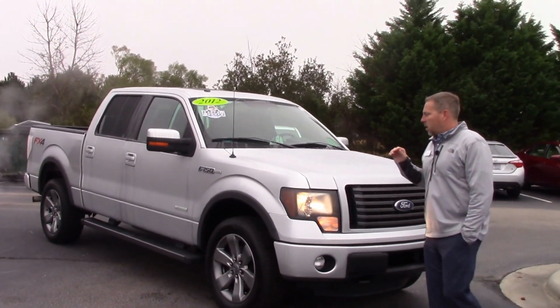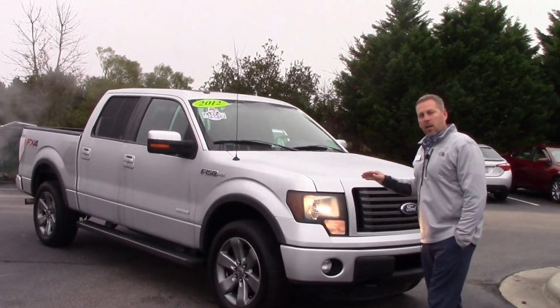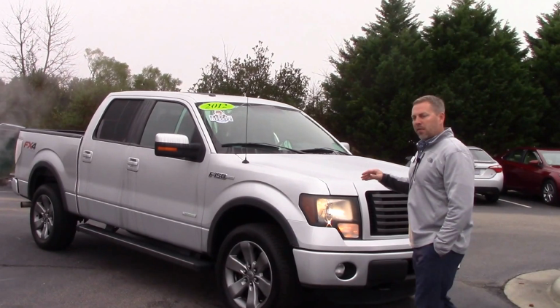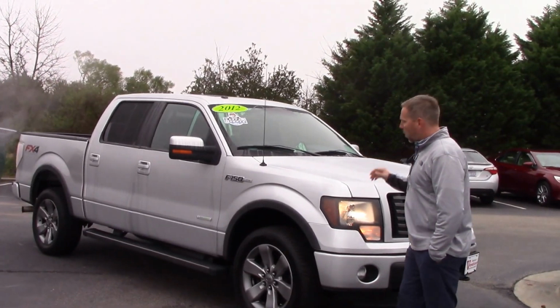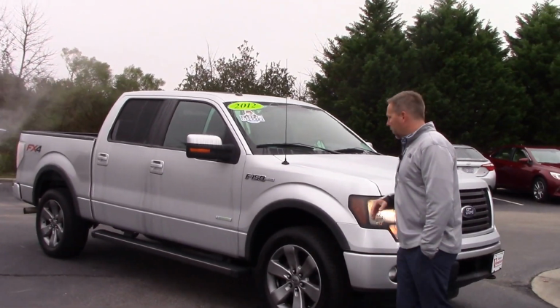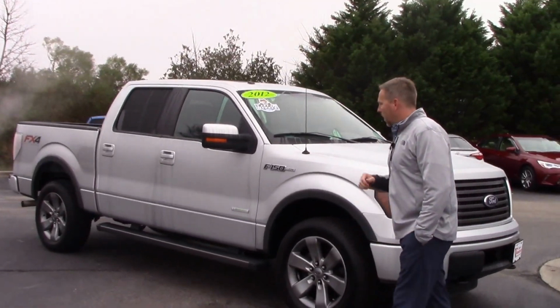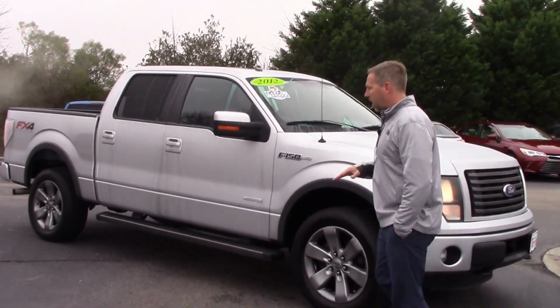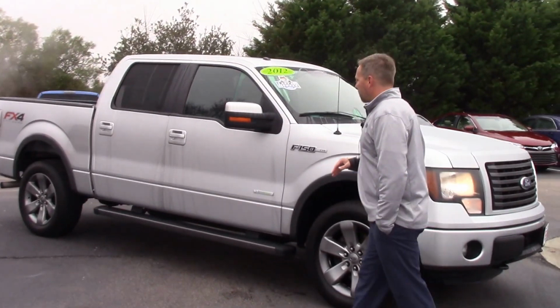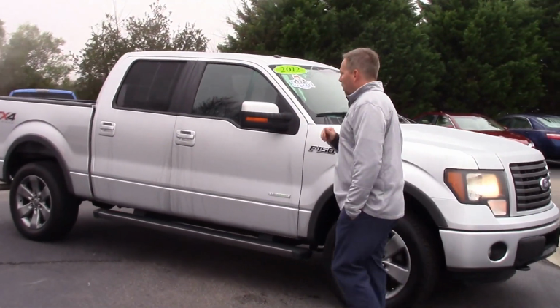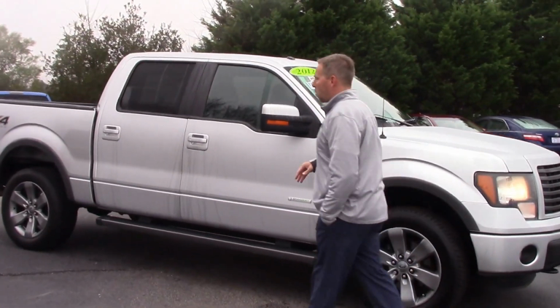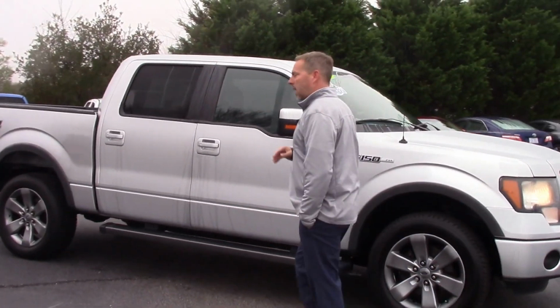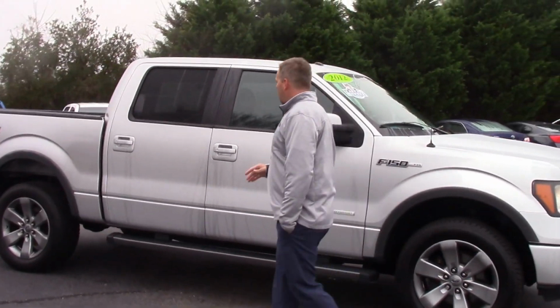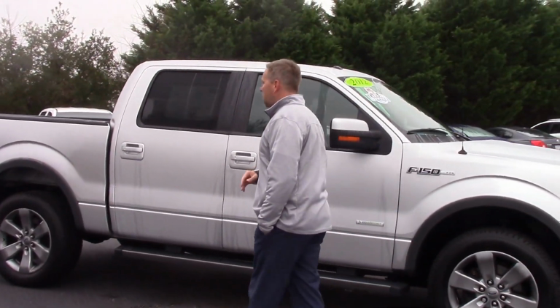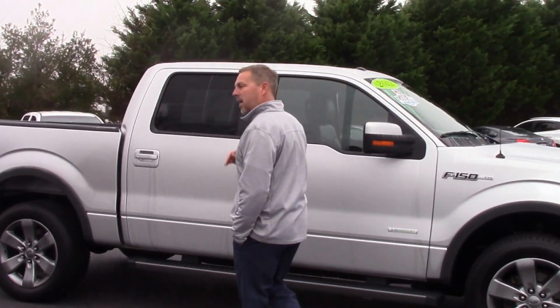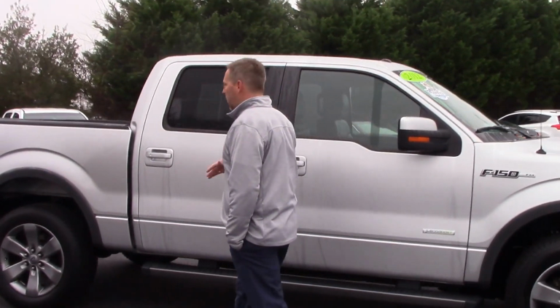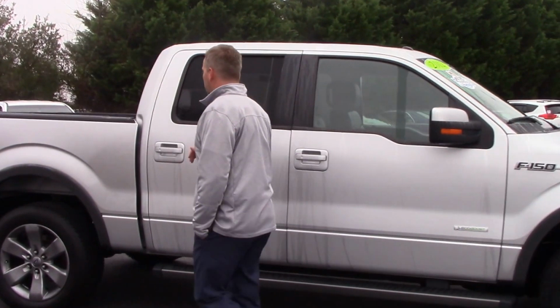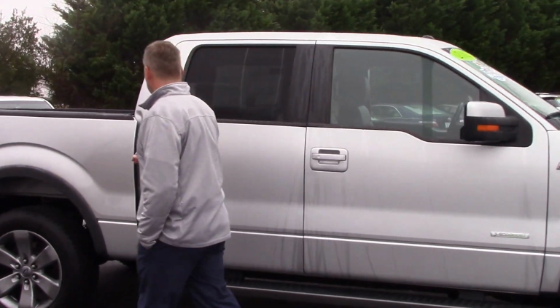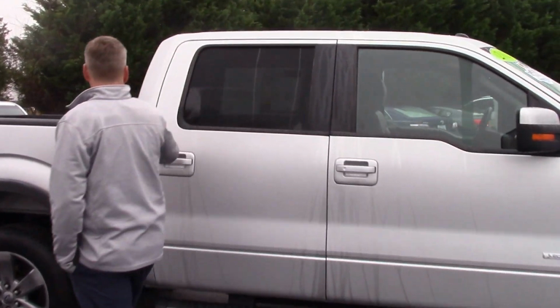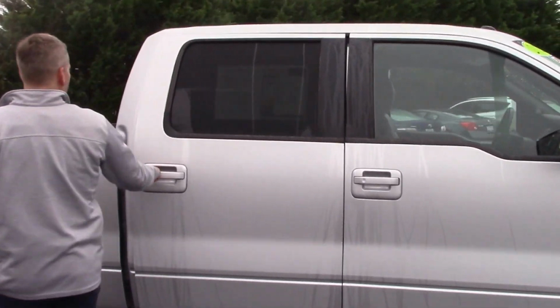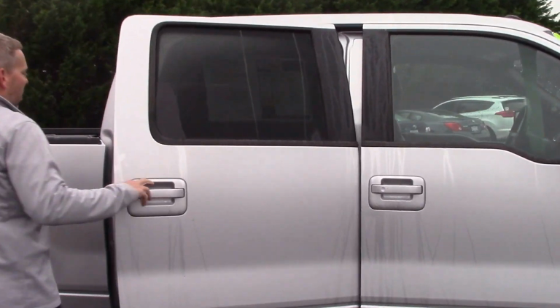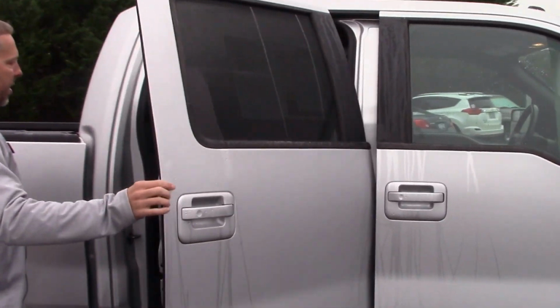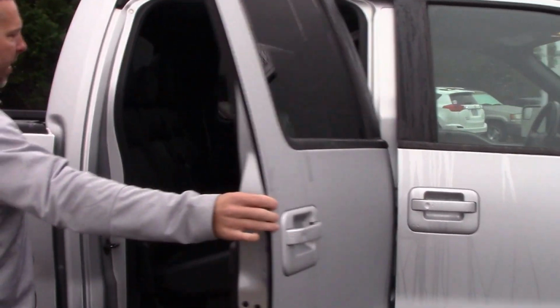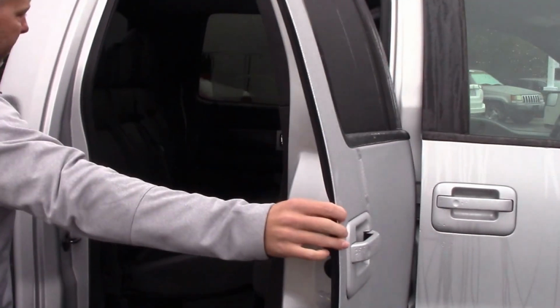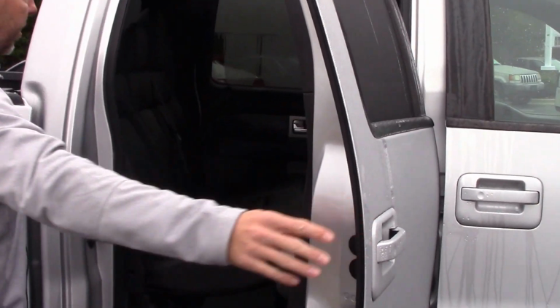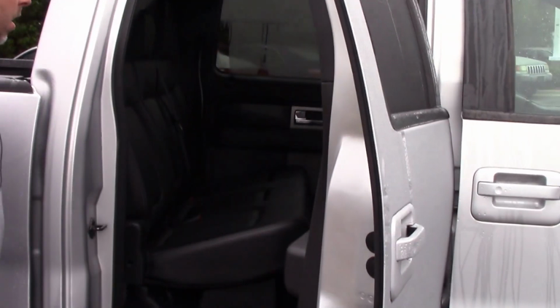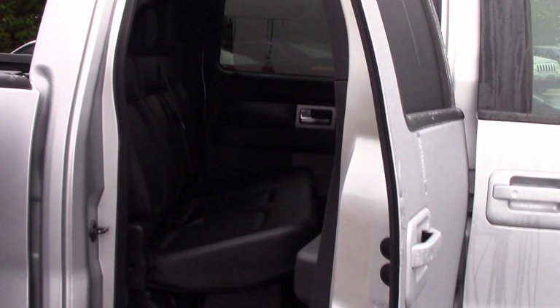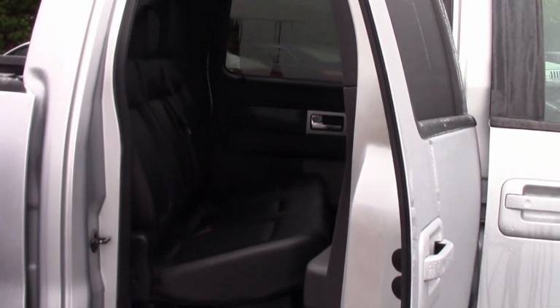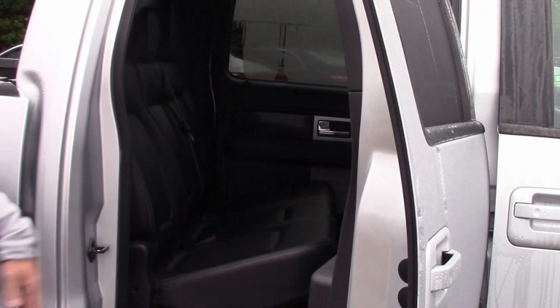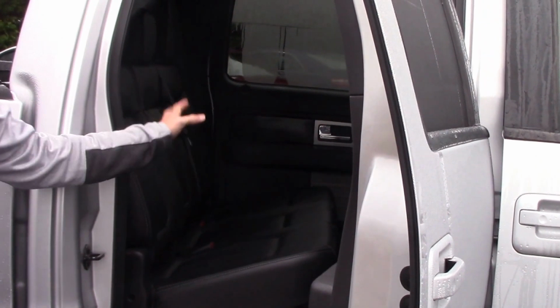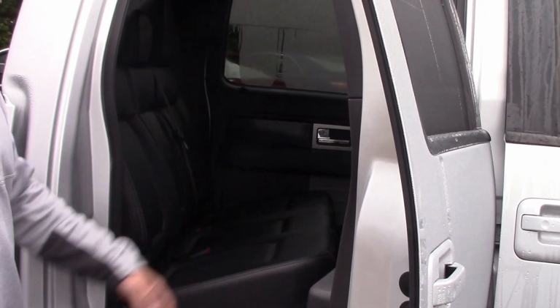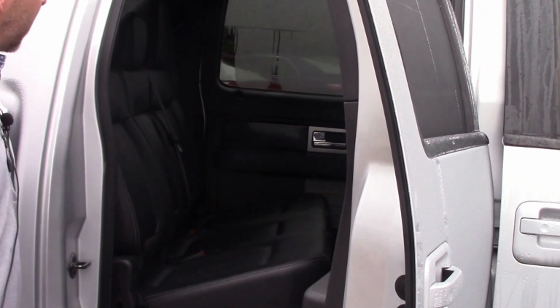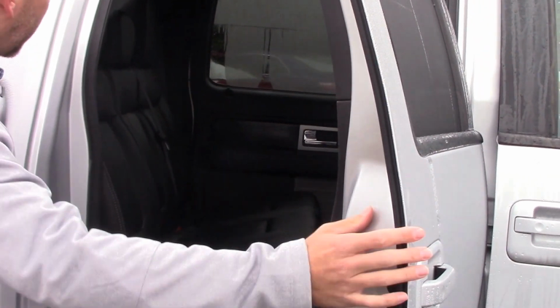It's a Carfax One Owner. It's clean, has running boards, a lot of nice options, keyless entry. Also has a very nice interior with dual air for the back leather seats.